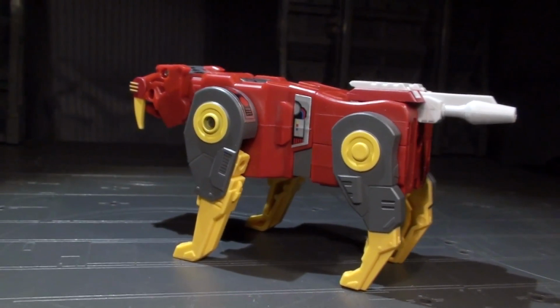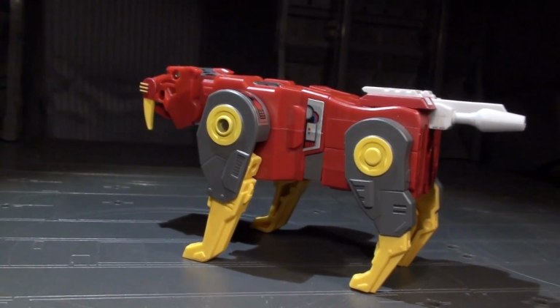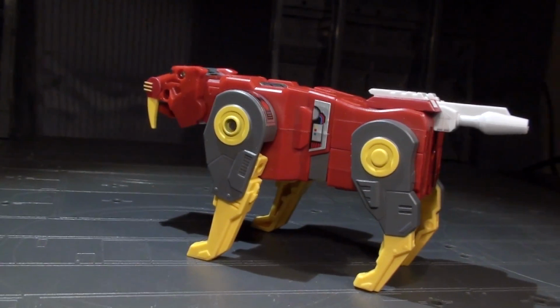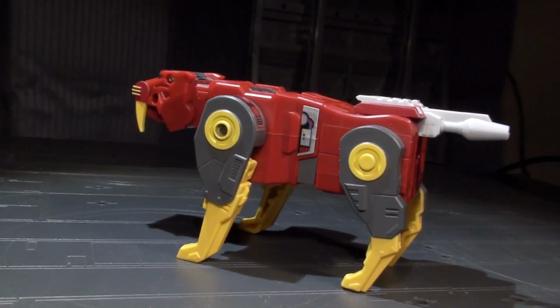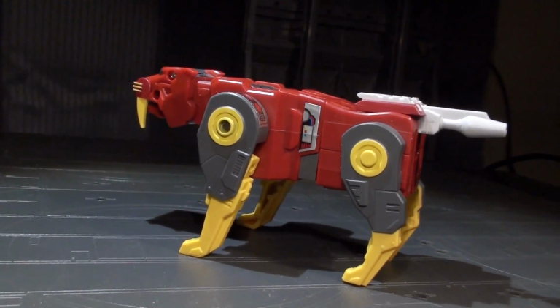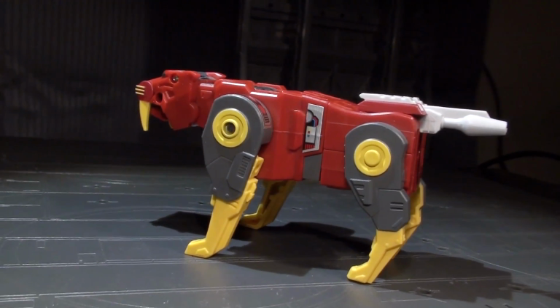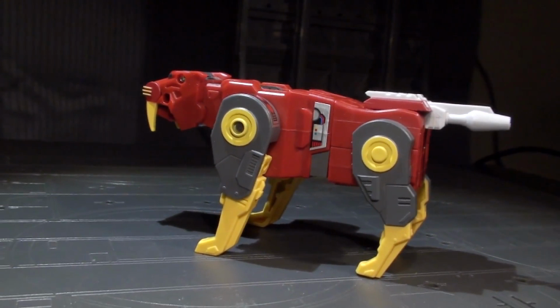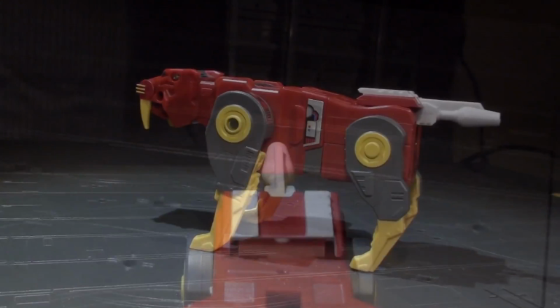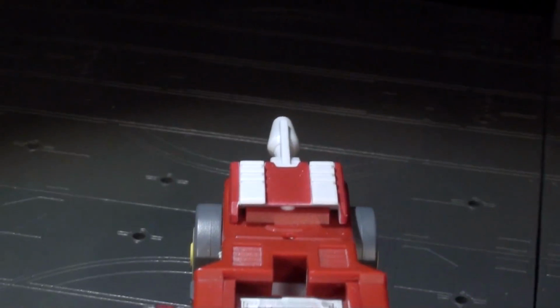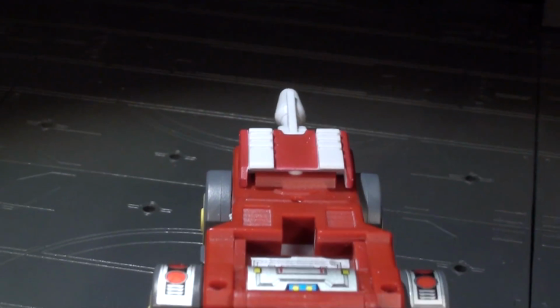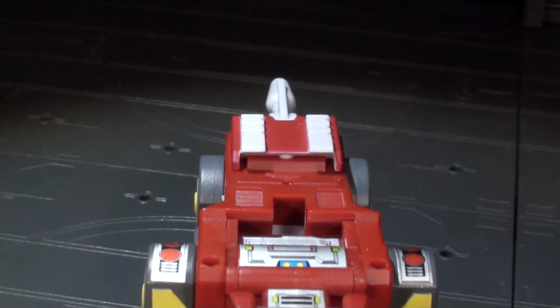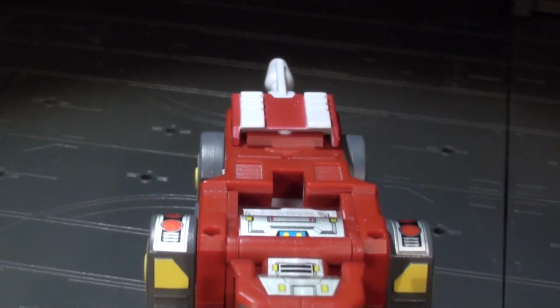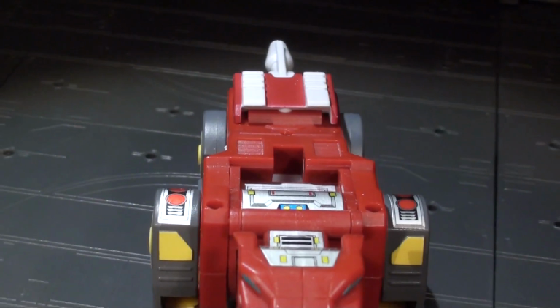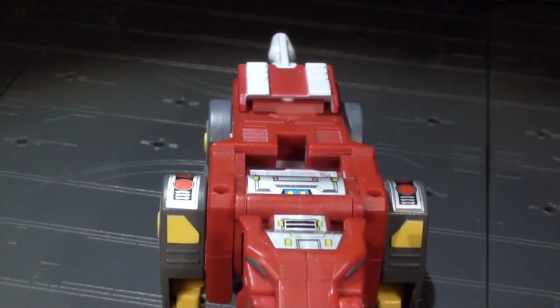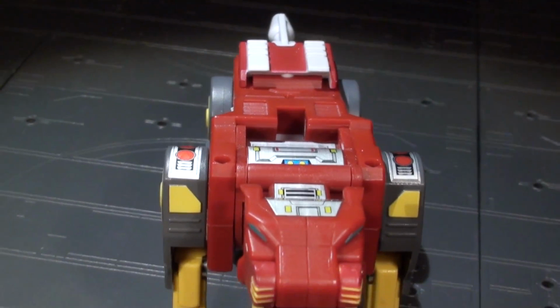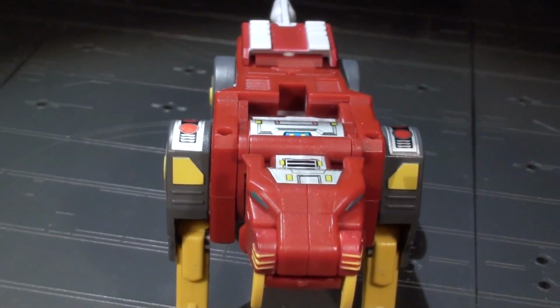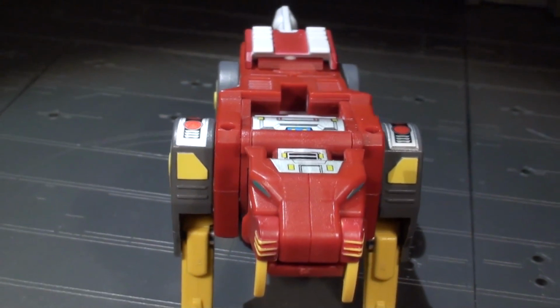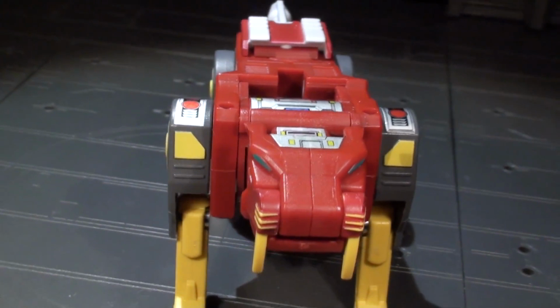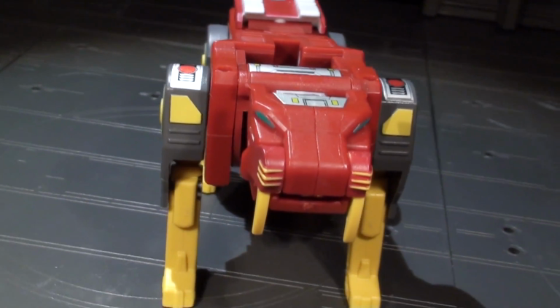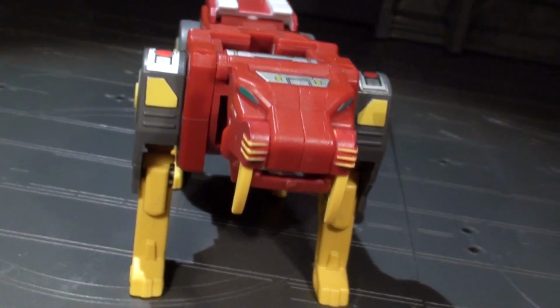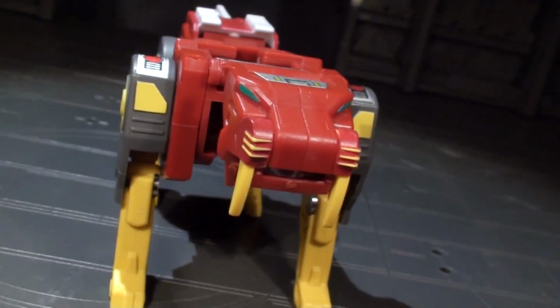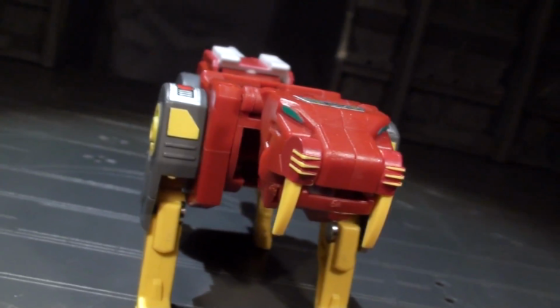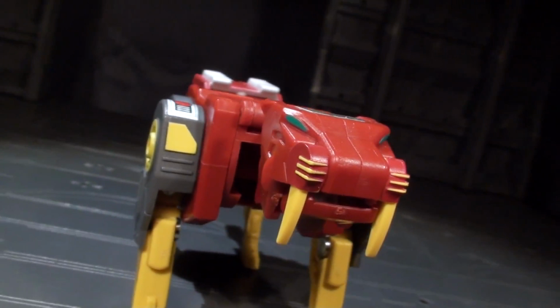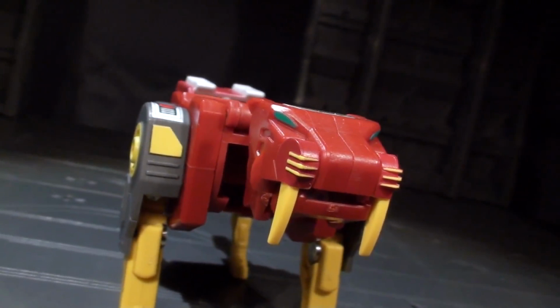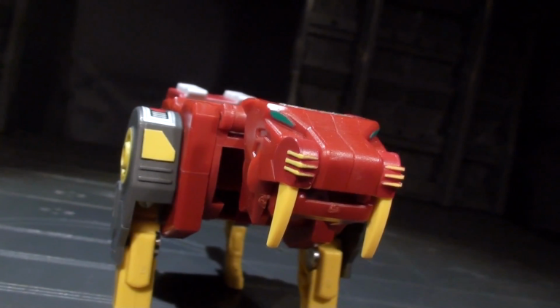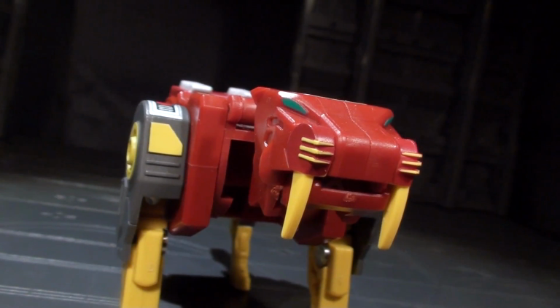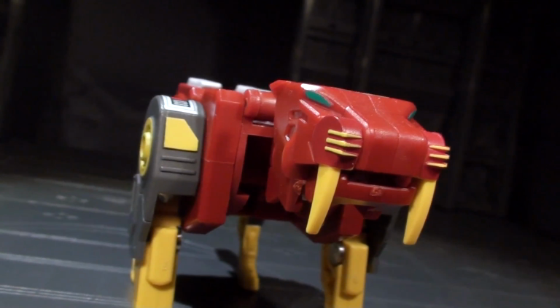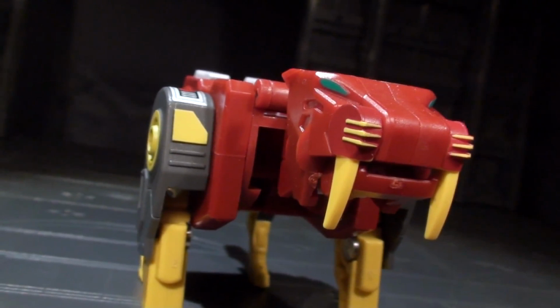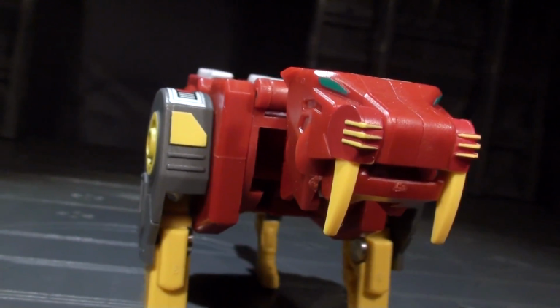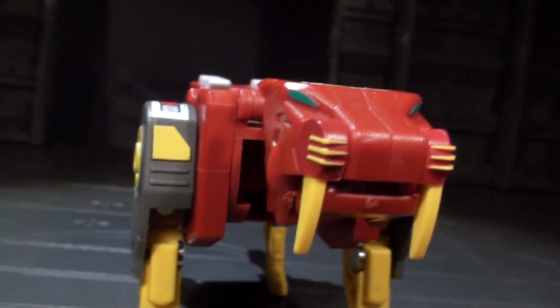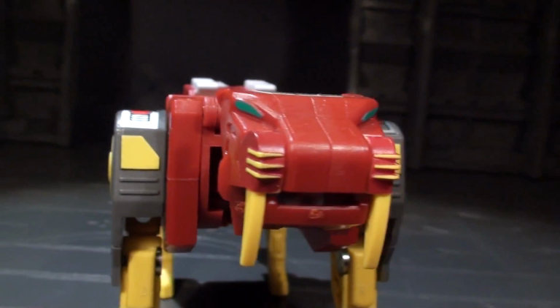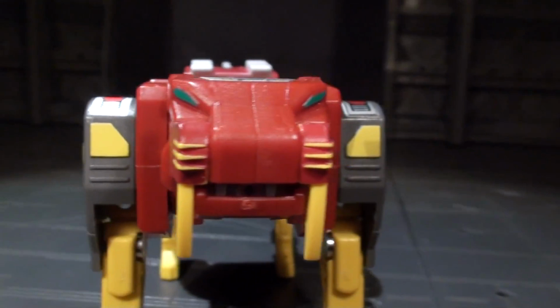The sculpt itself is slick-edged, not too sharp but not too soft. Surface detail abounds with a lot of vents and dashes. The tiger's head even has whisker-like linework above the delightfully sloped saber-teeth.